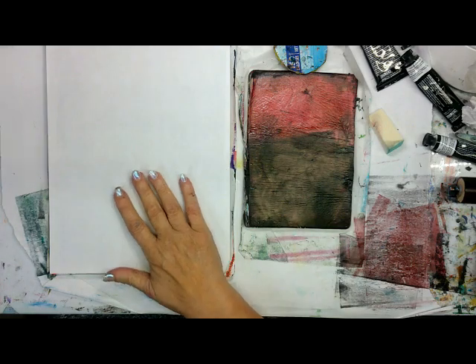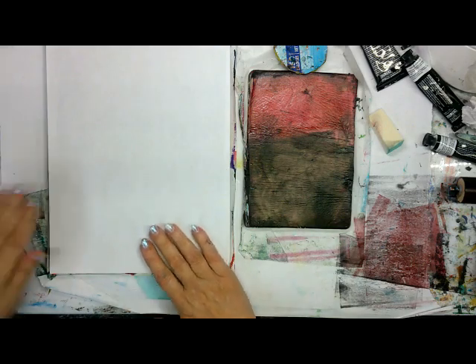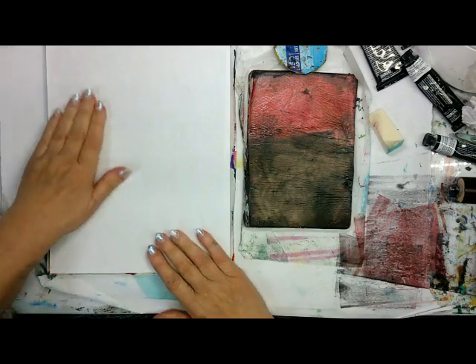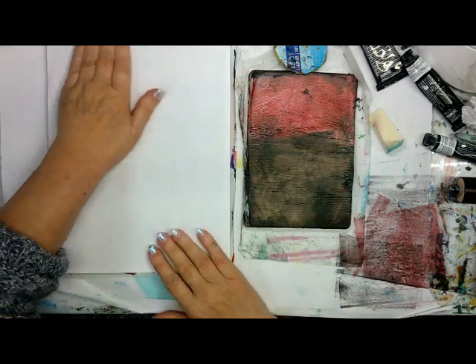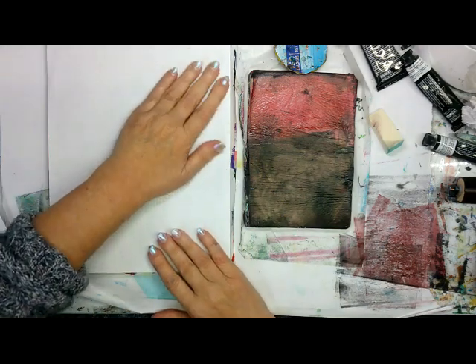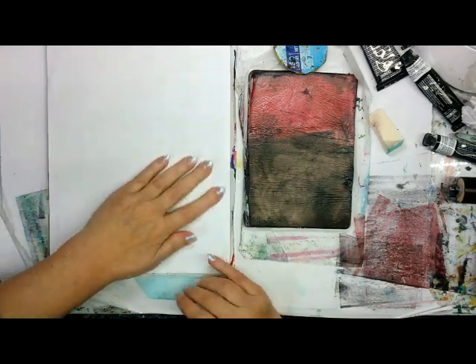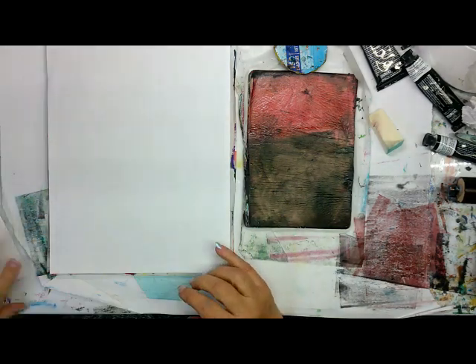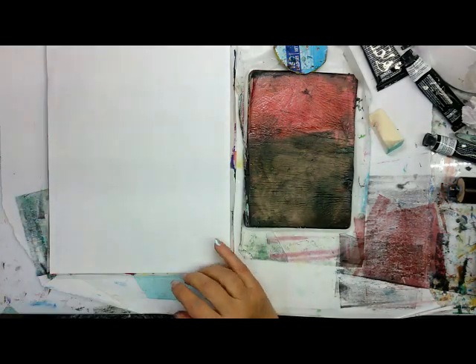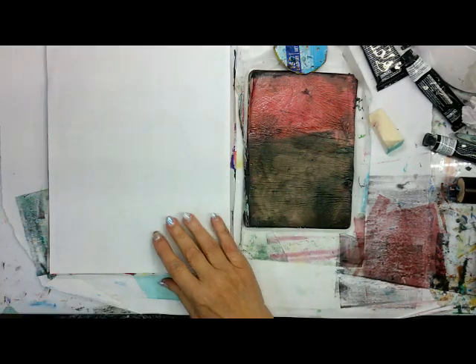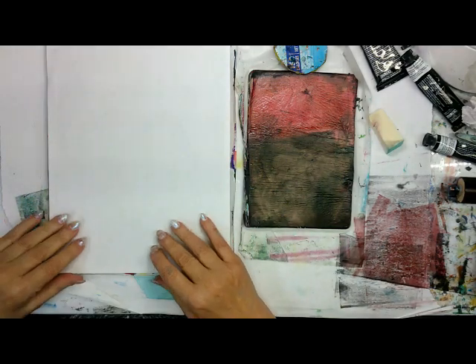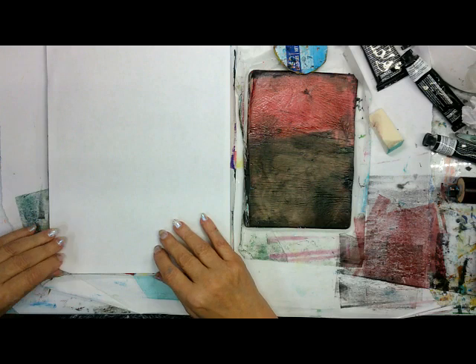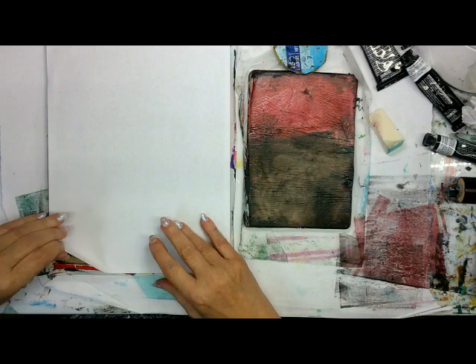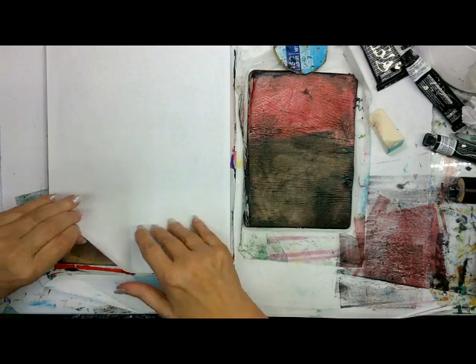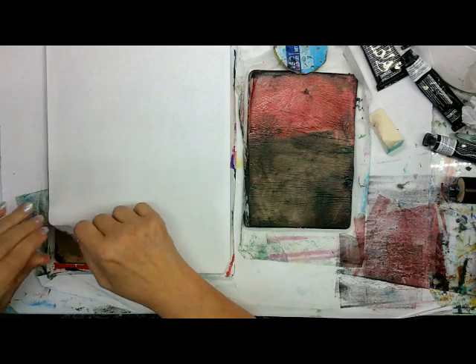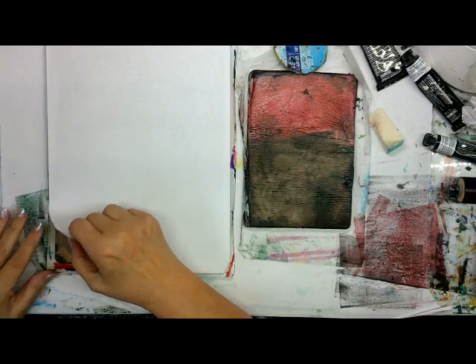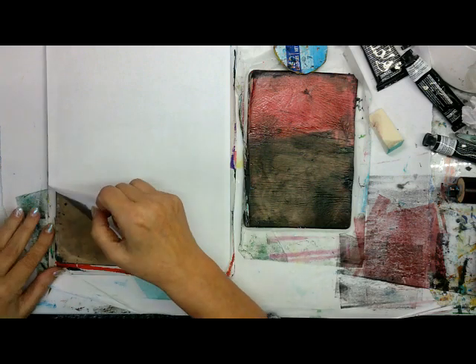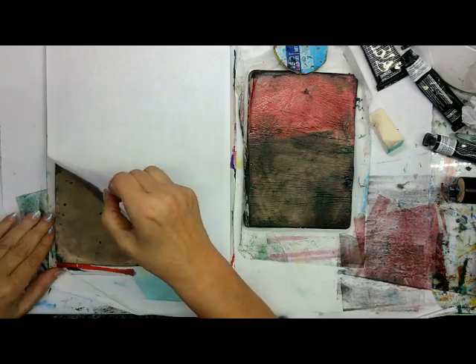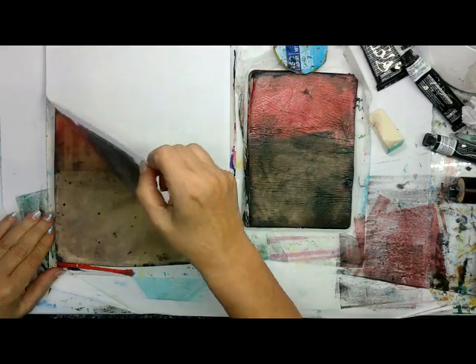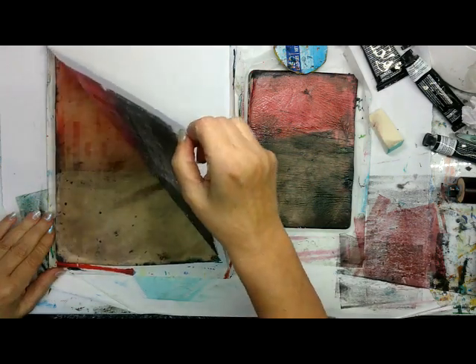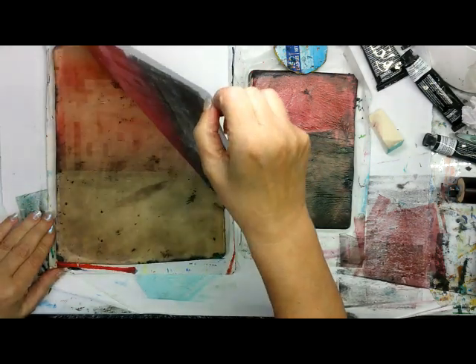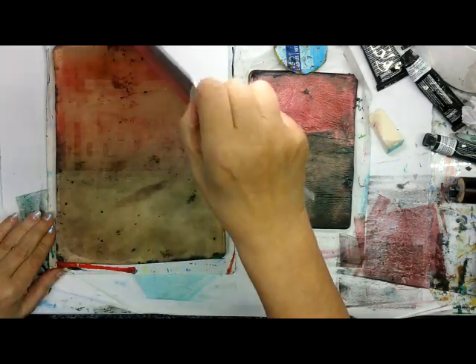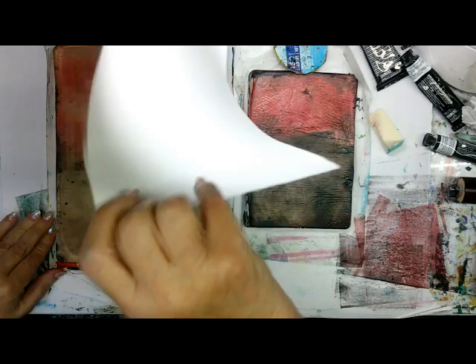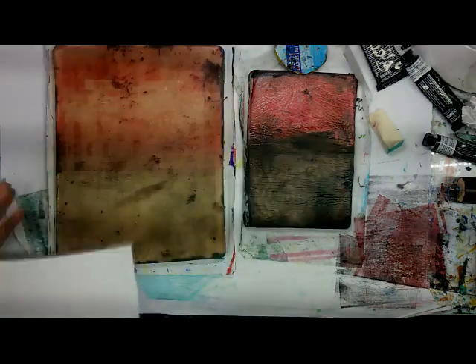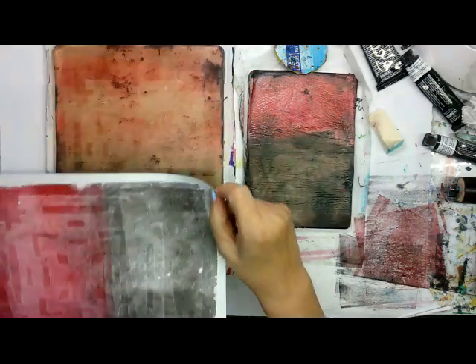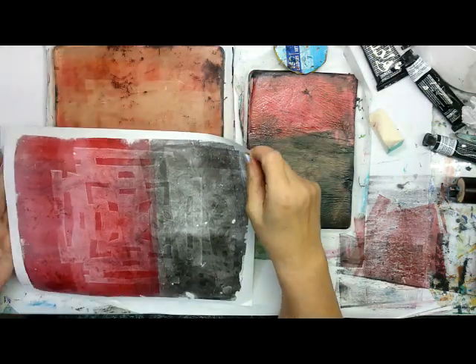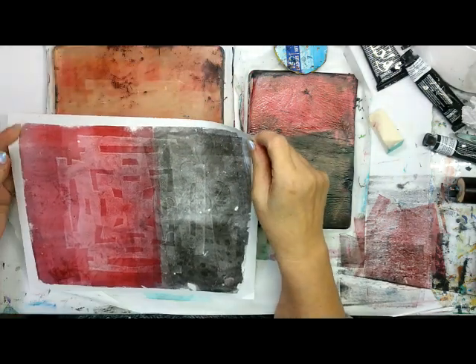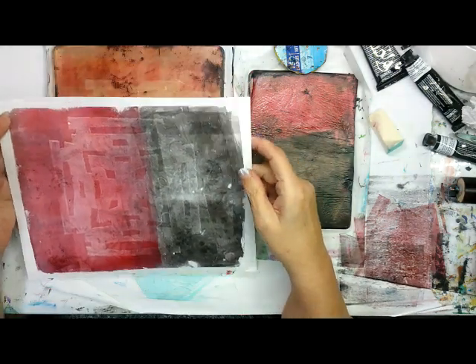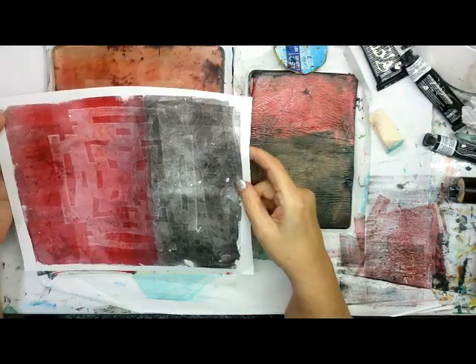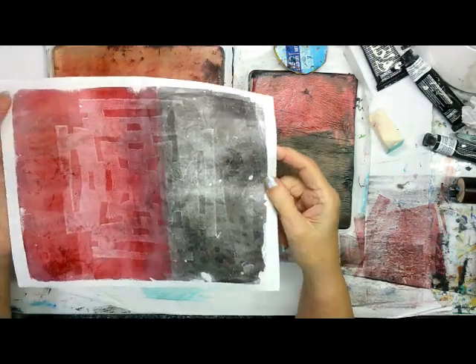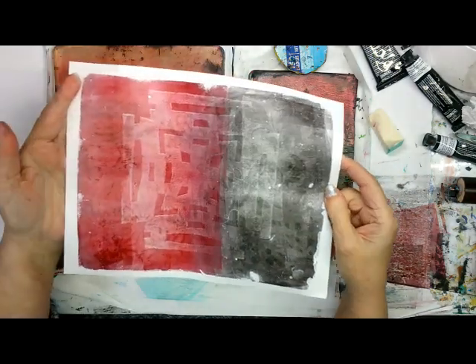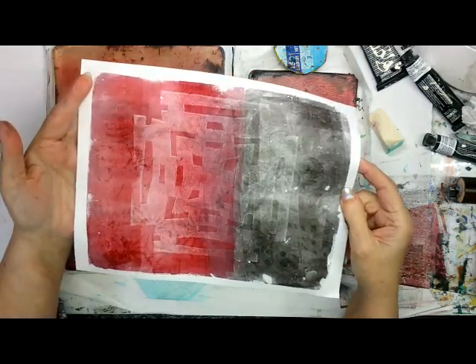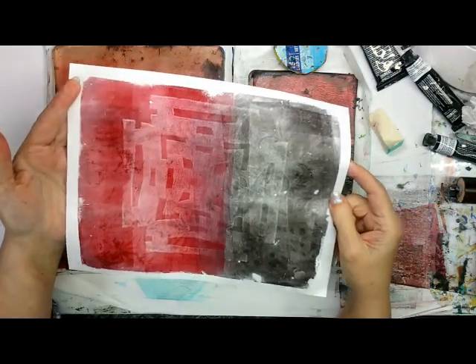So far I'm liking the gray and — well, I'm getting pinks, but I keep going over it — it'll get darker. Oh, I like that. That has a nice look to it.